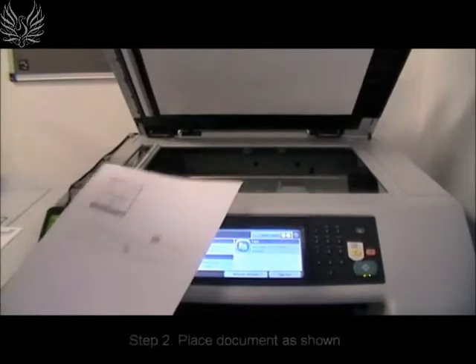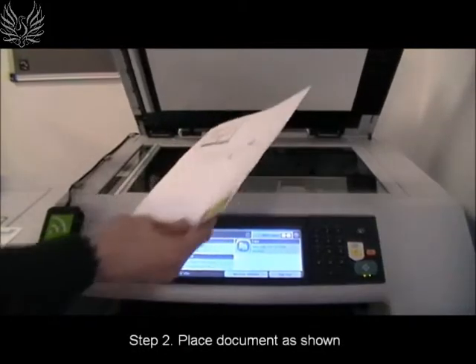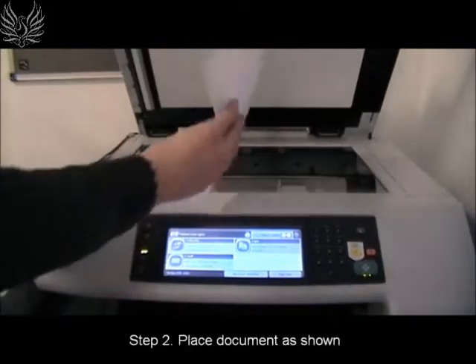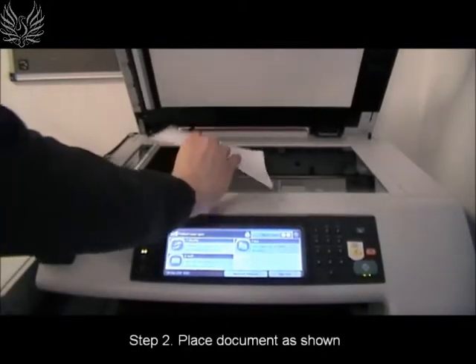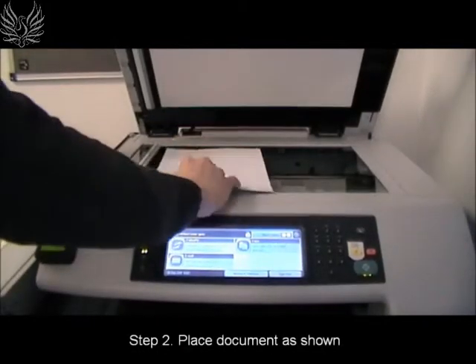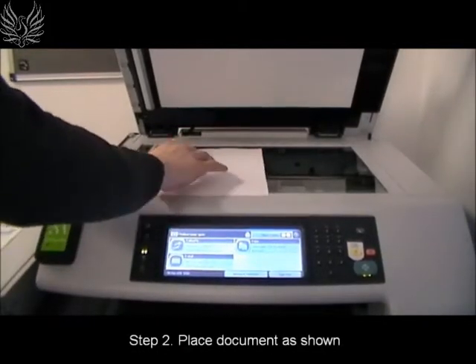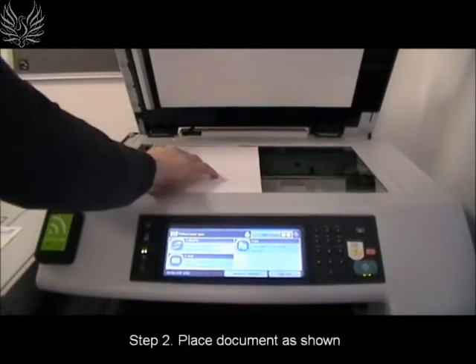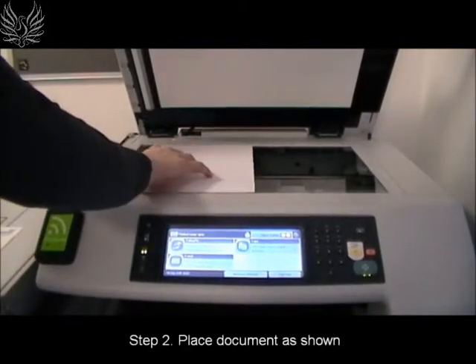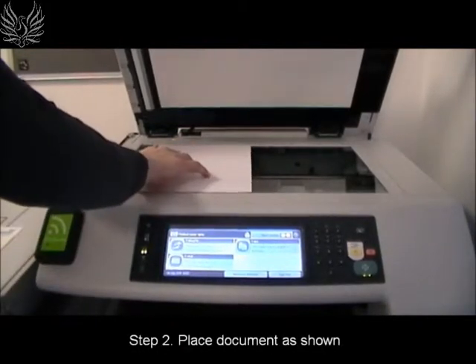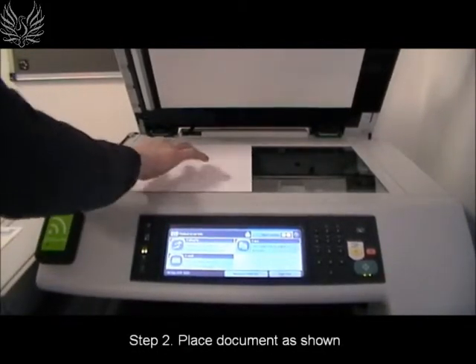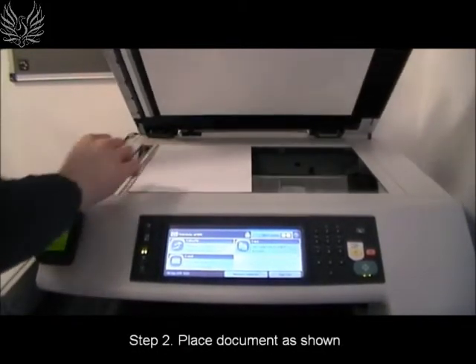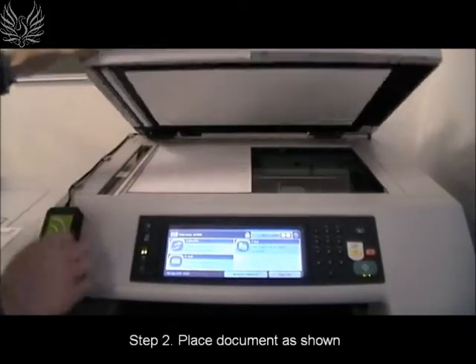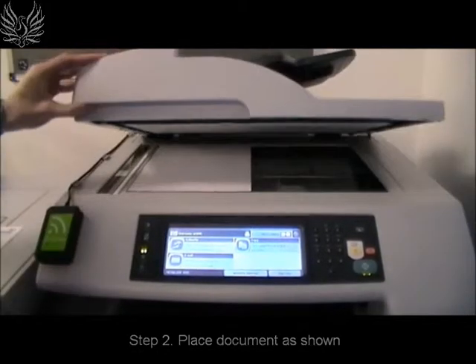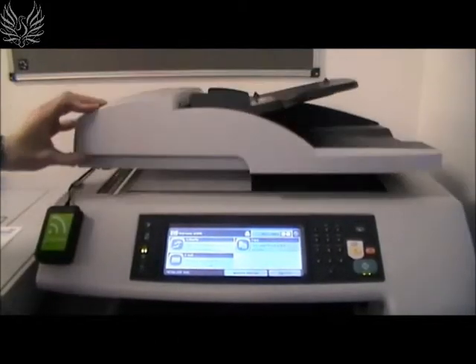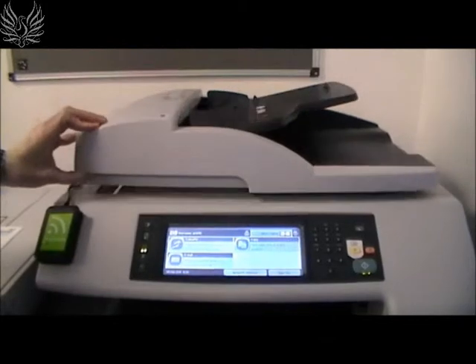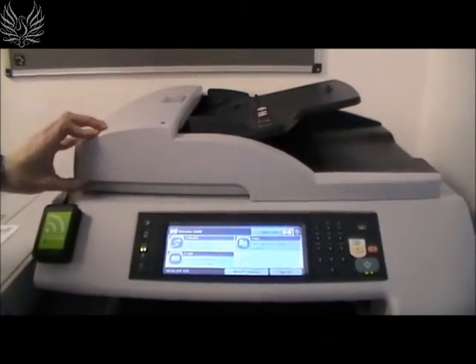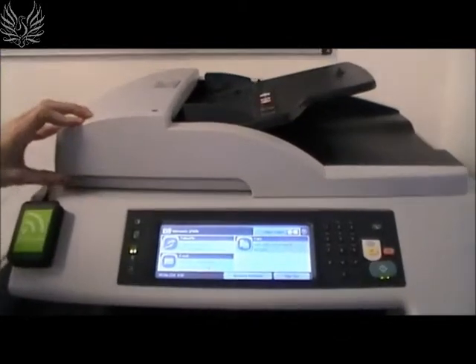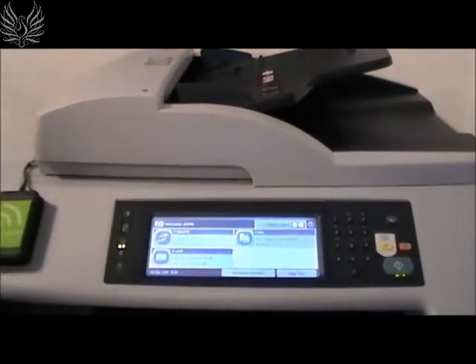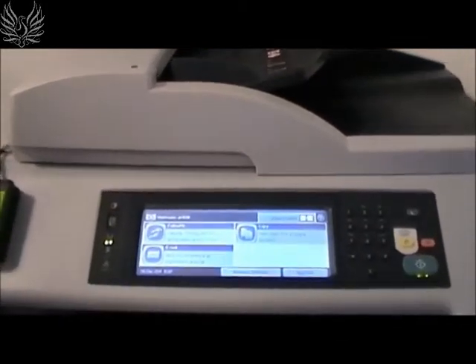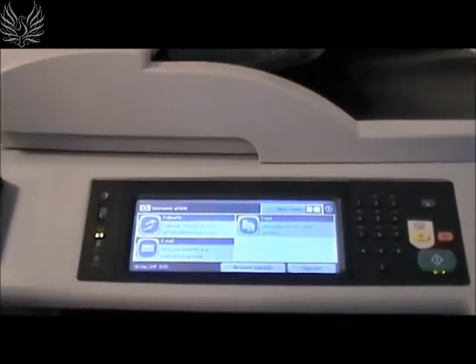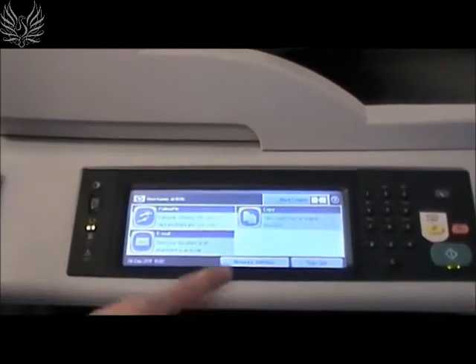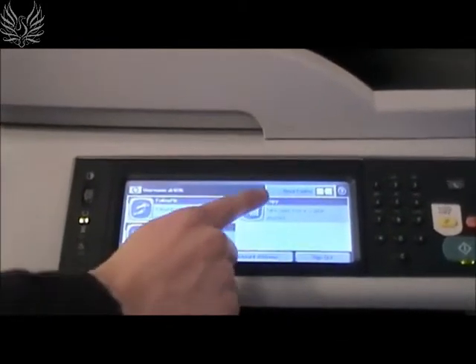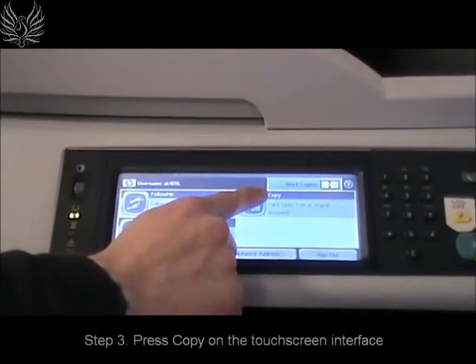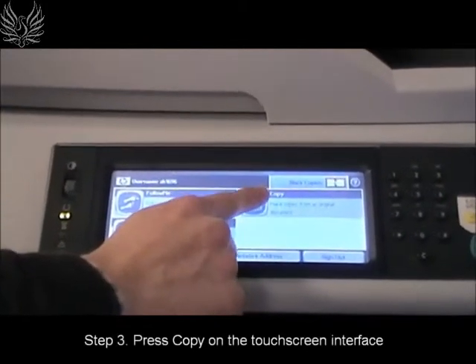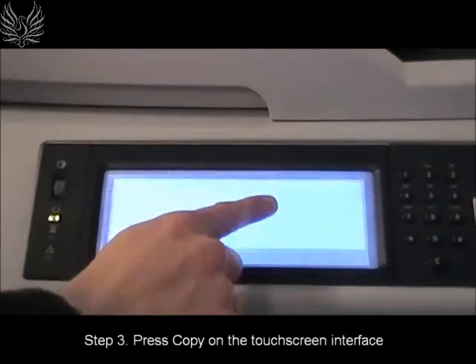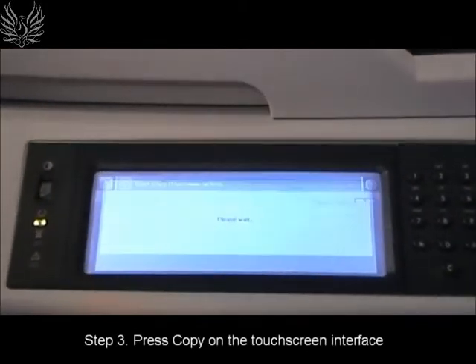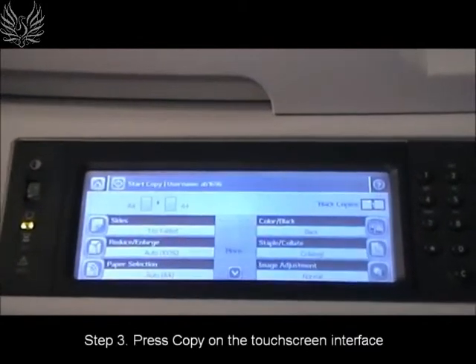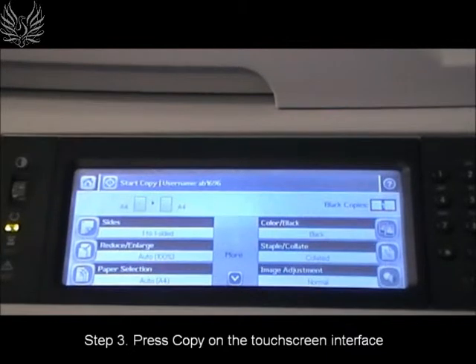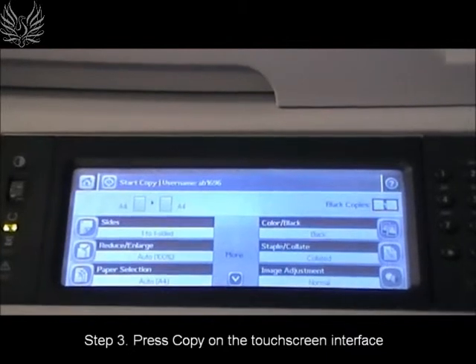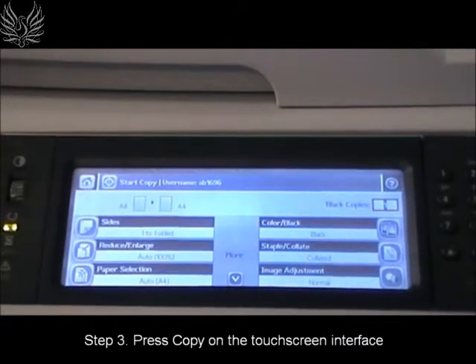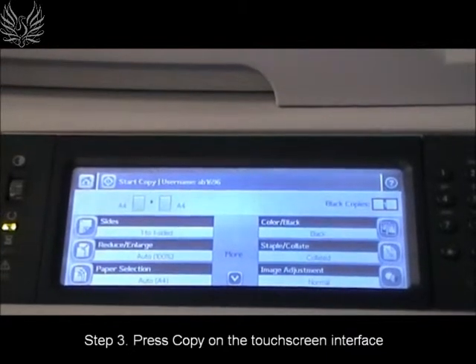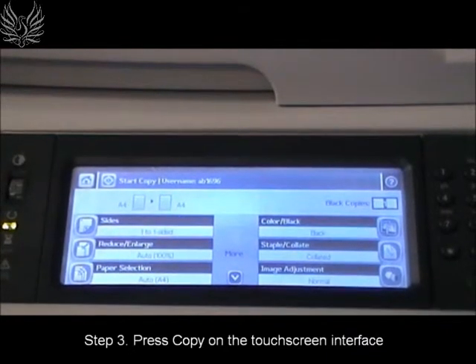Open the flatbed cover and place the document you wish to photocopy in the top left hand corner with the printed side down. Press copy on the touchscreen interface.